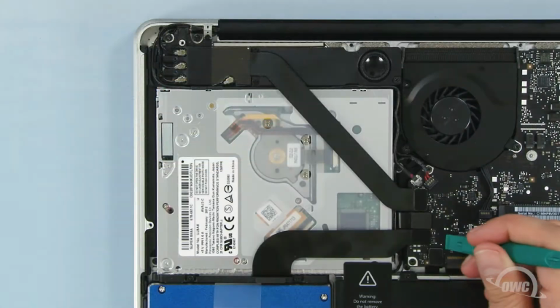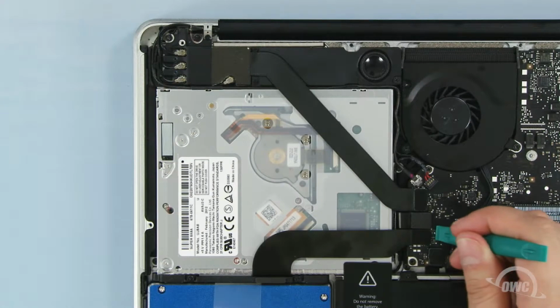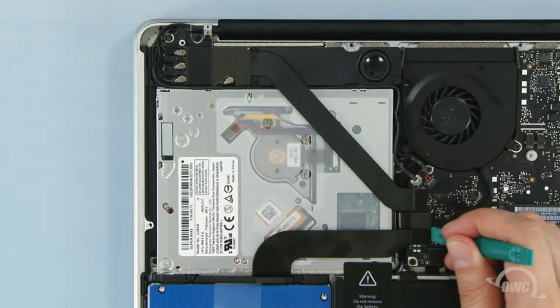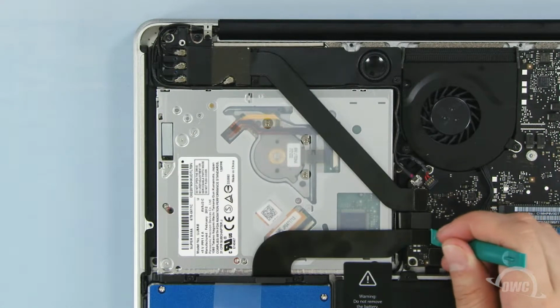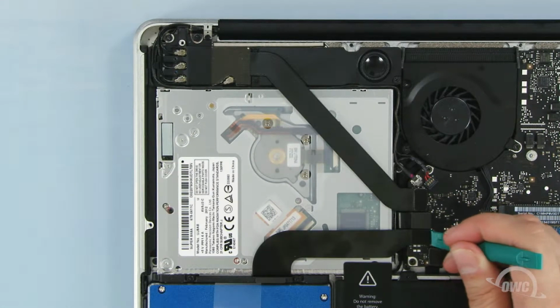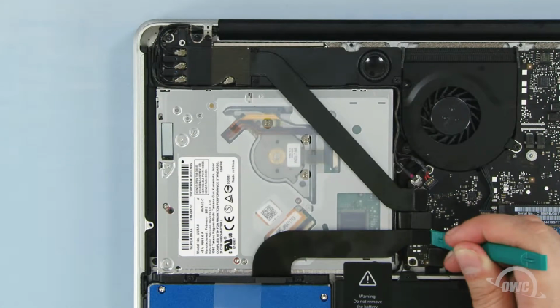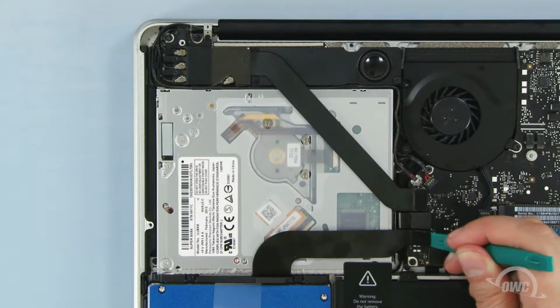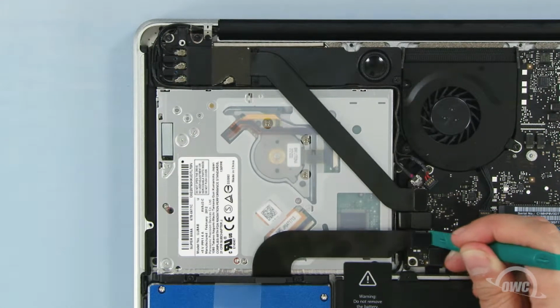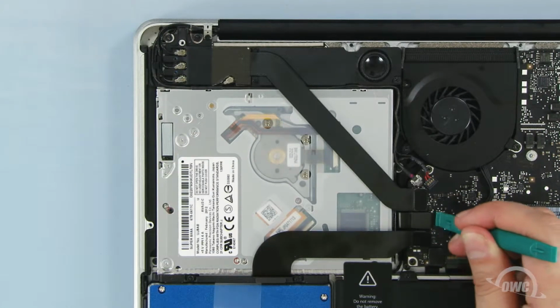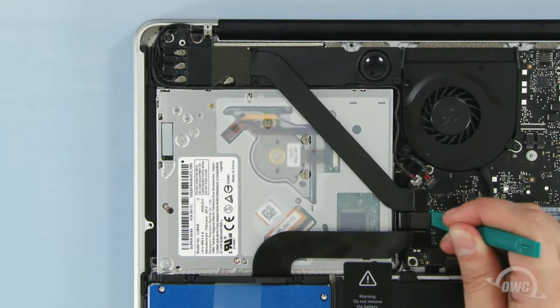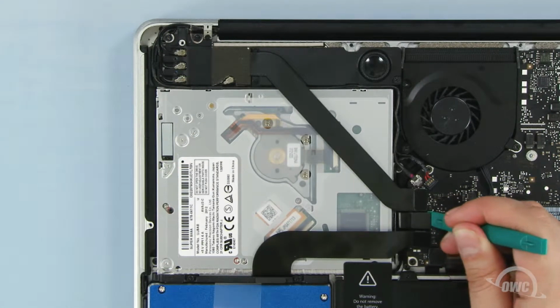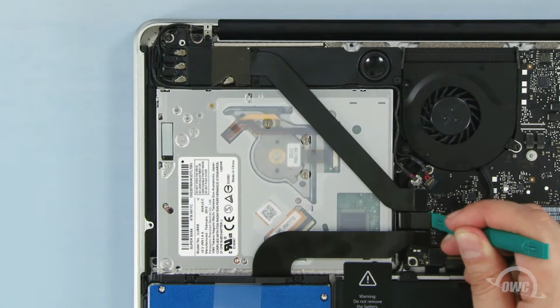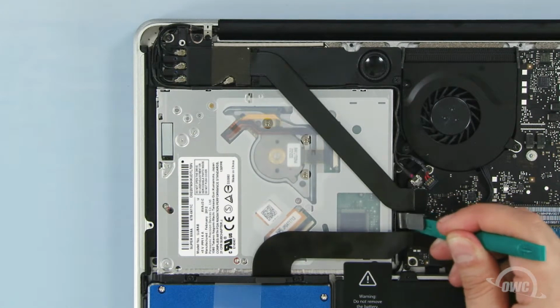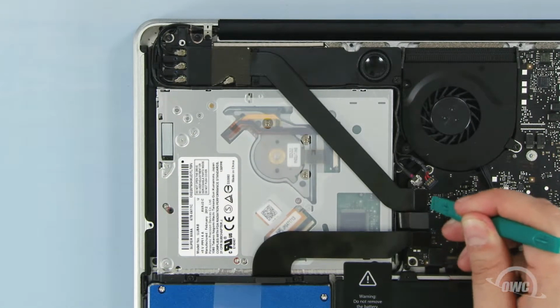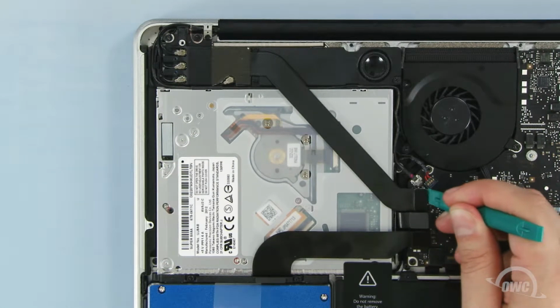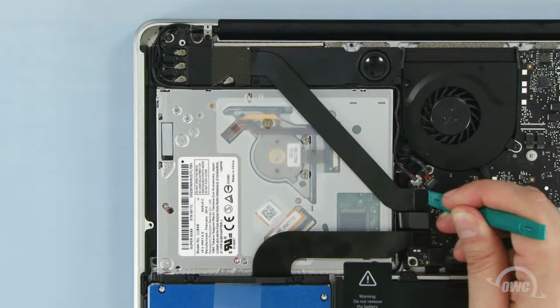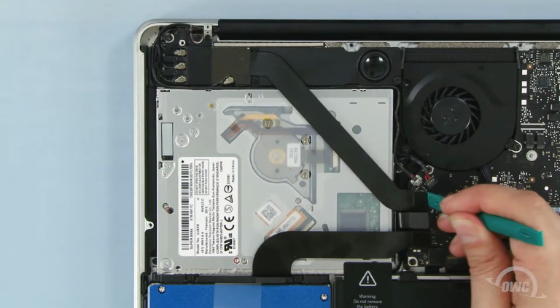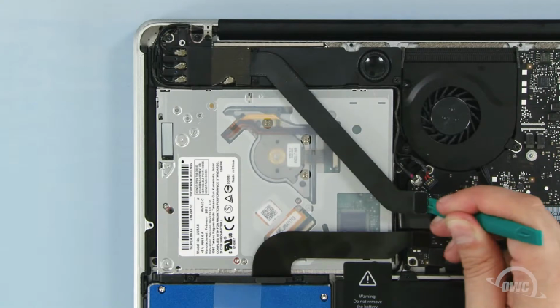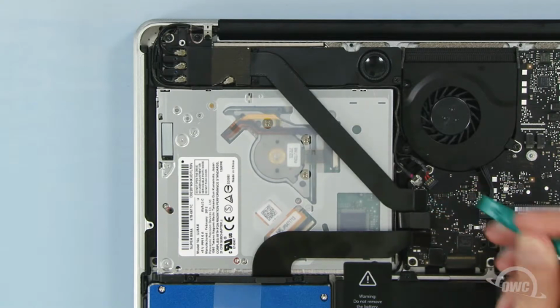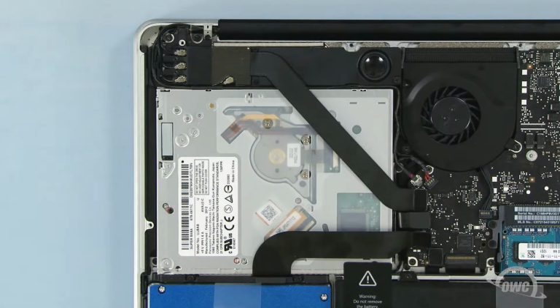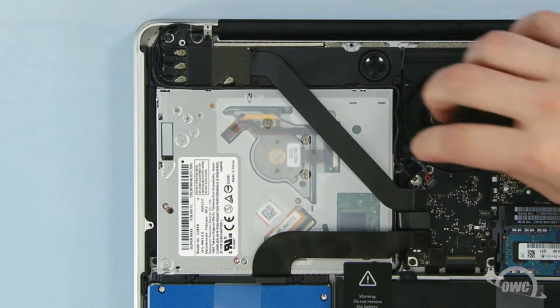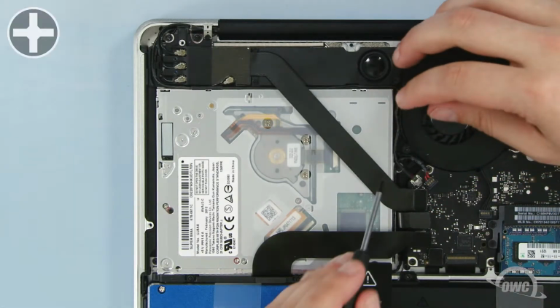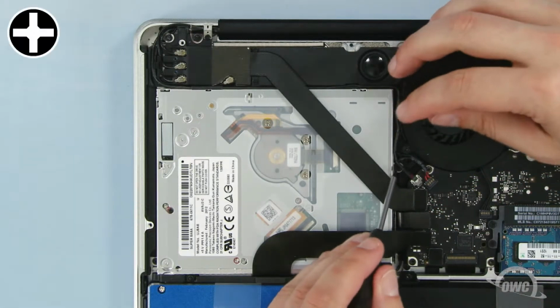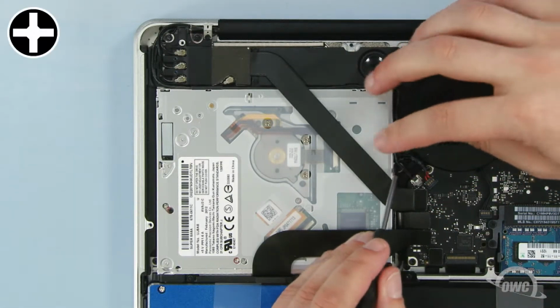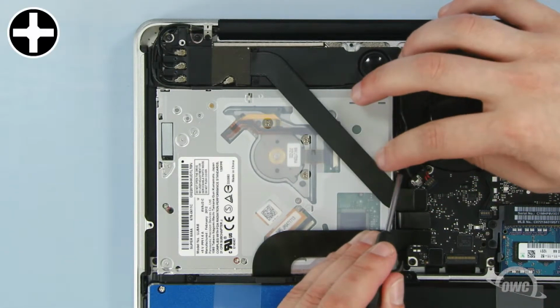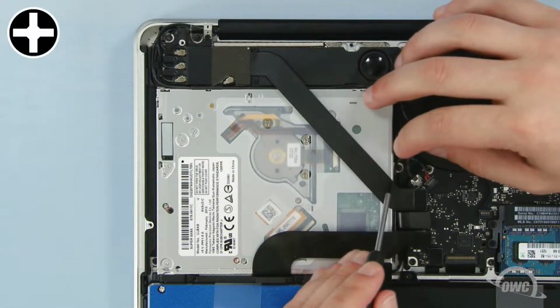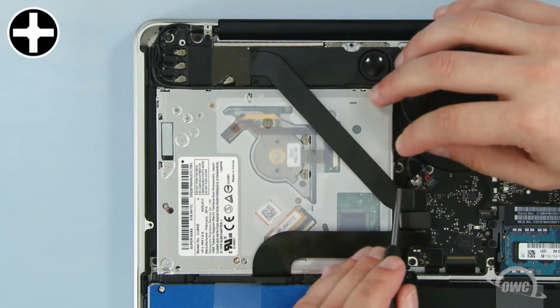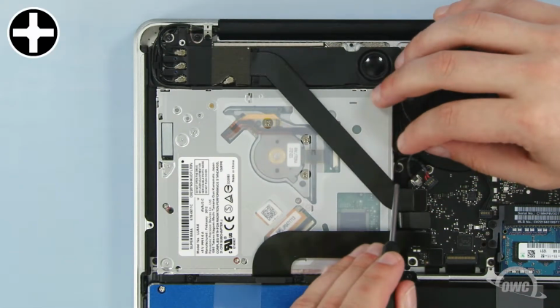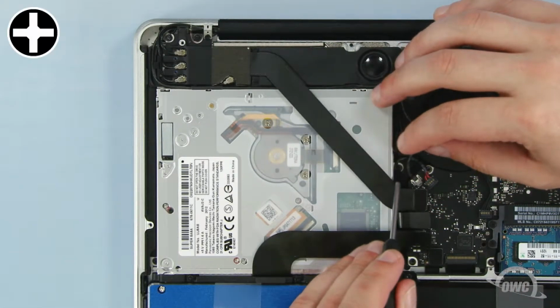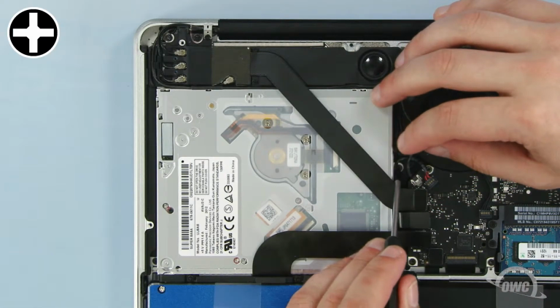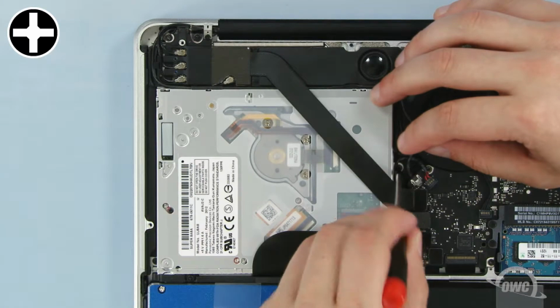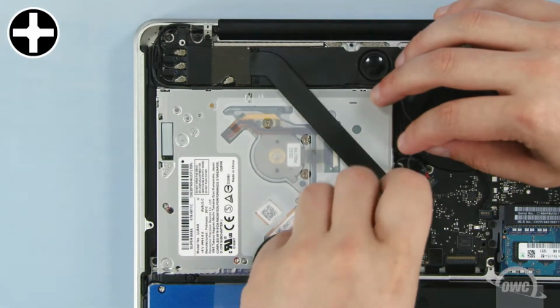Use your nylon pry tool to detach the three data cables. The first Phillips screw we need to remove is located here, underneath these wires.